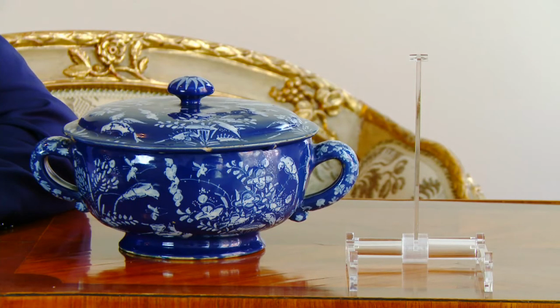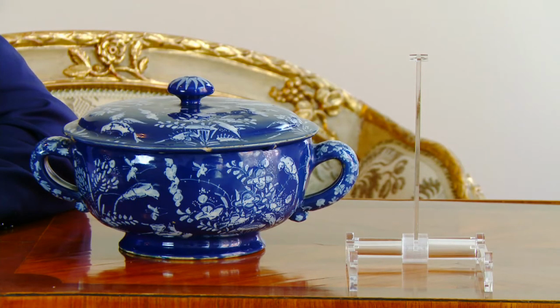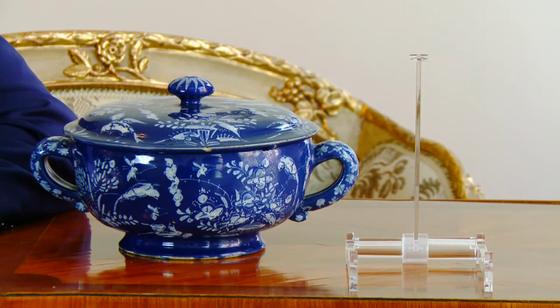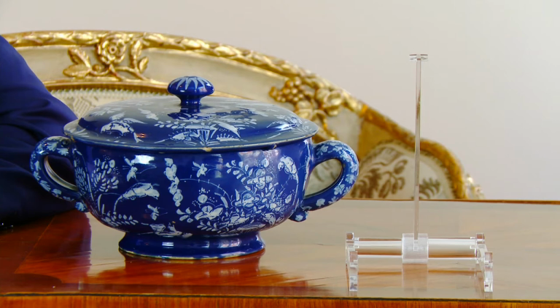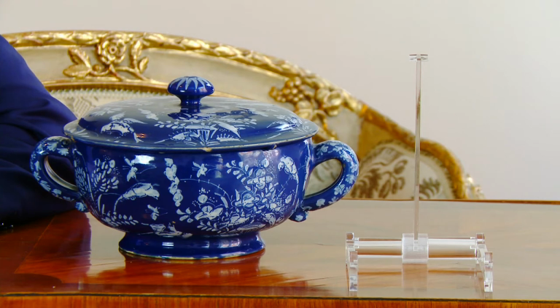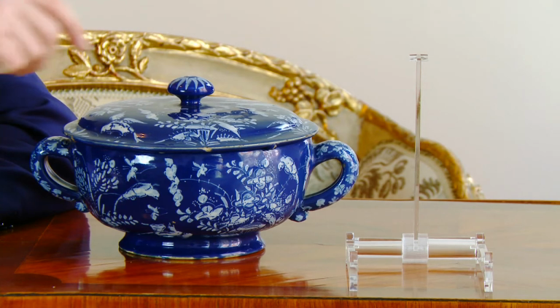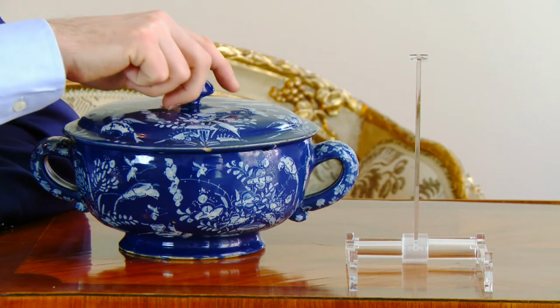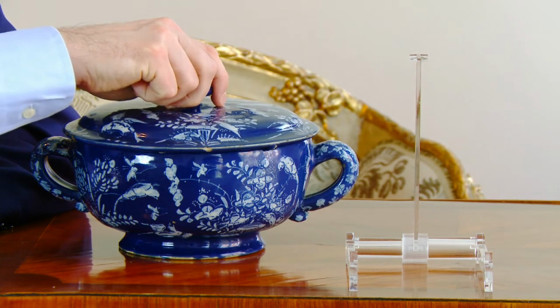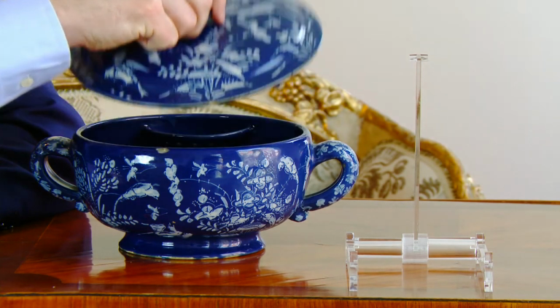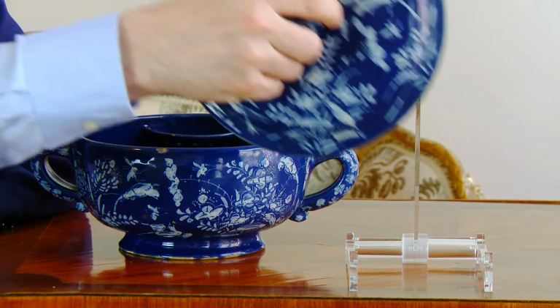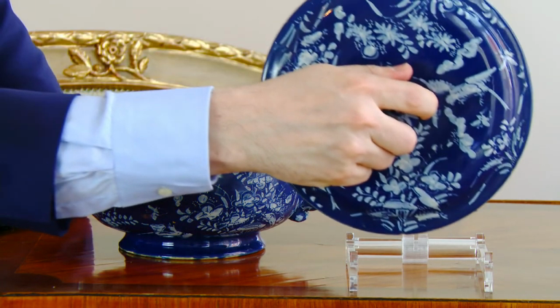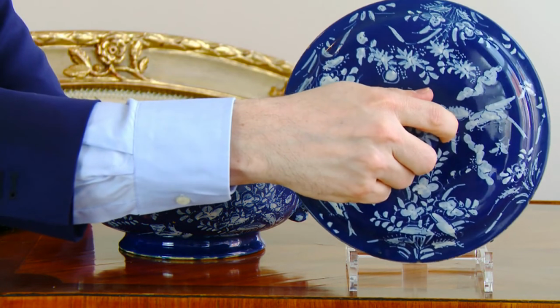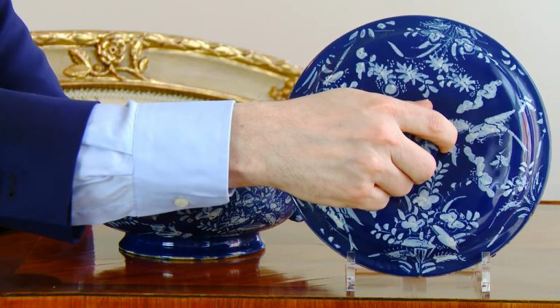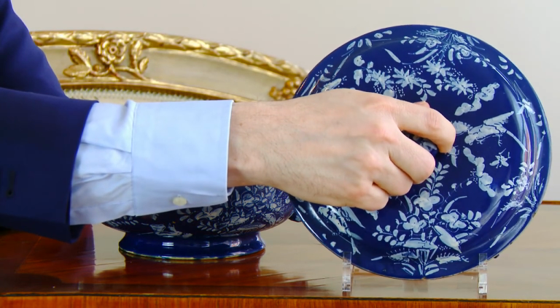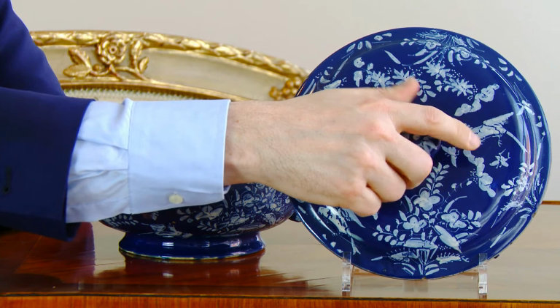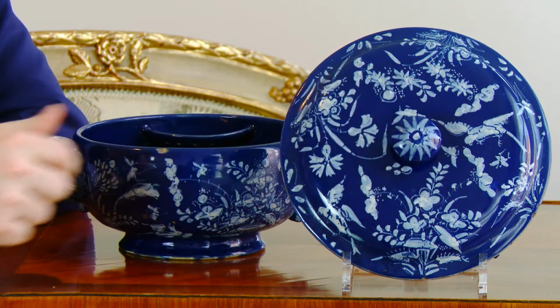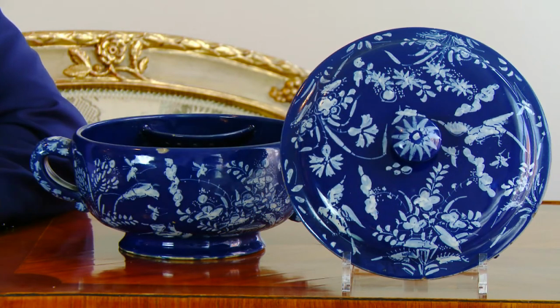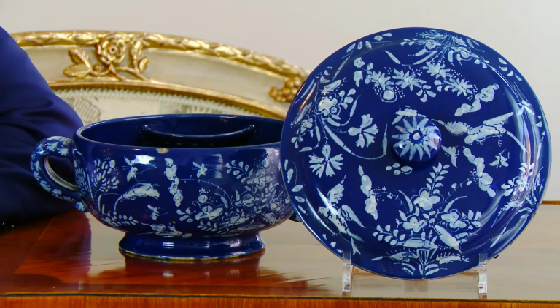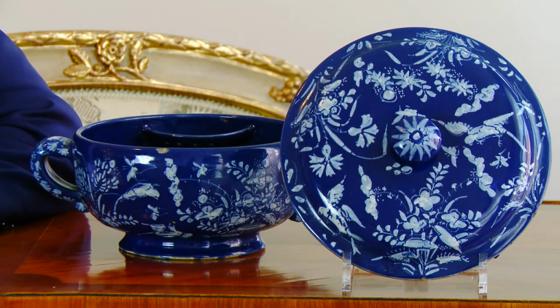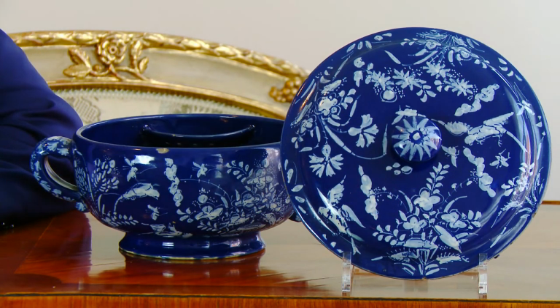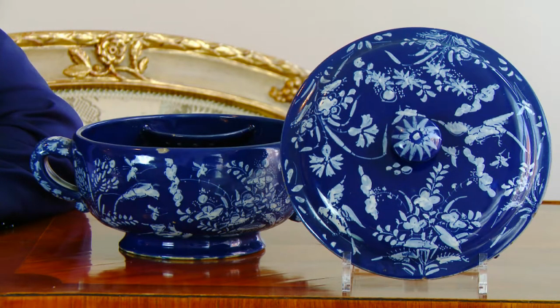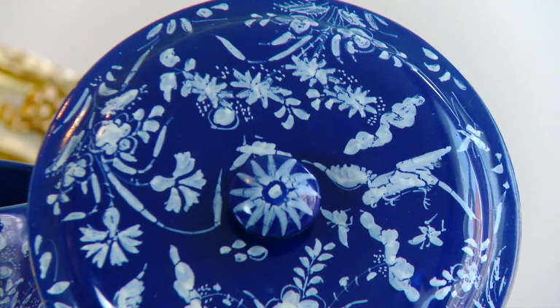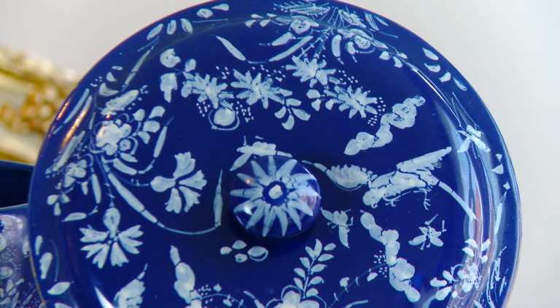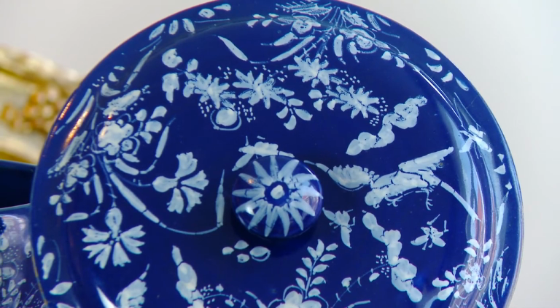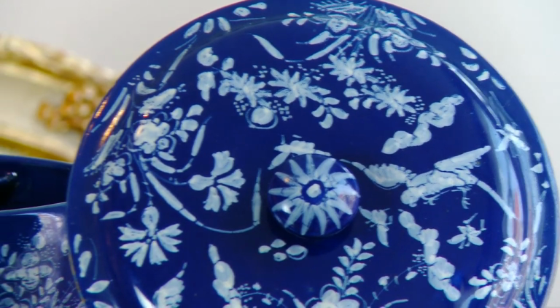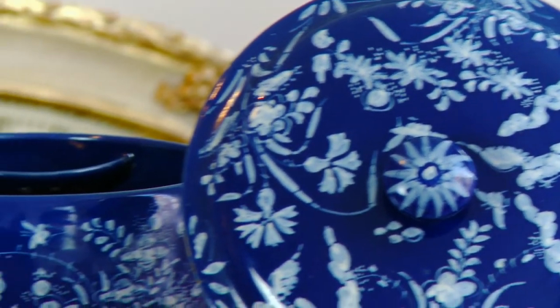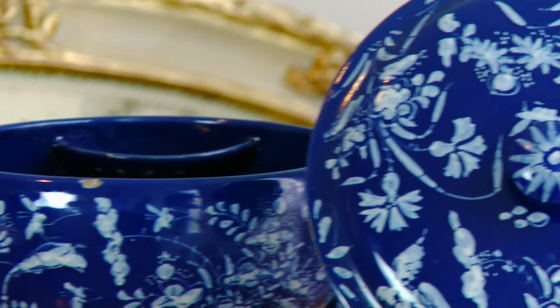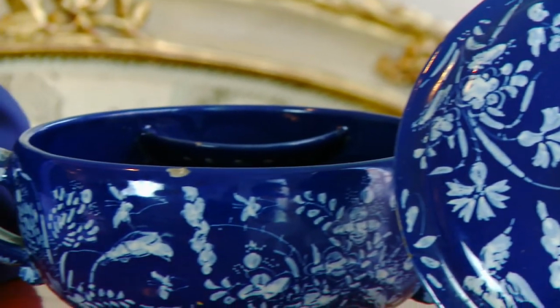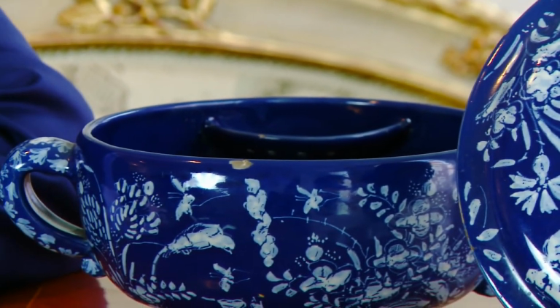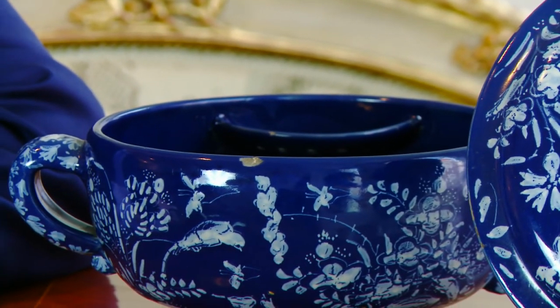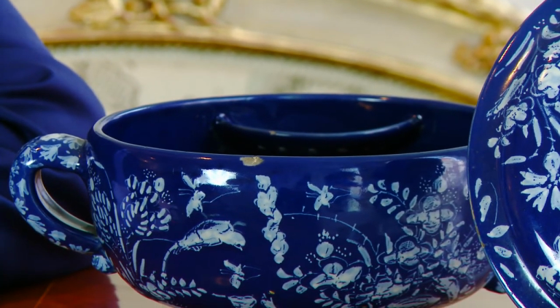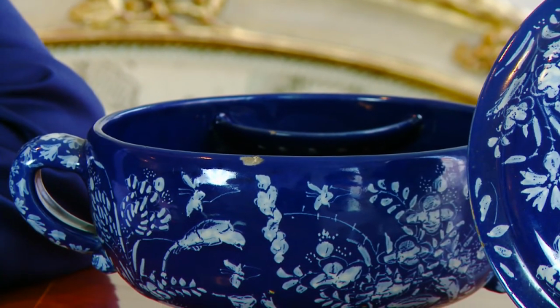One of the rare and beautiful objects in my collection this year is this spiced wine bowl, or in Dutch kruidenwijkom, made in the city of Delft by the Pau factory — the Peacock factory — around 1680–1700.